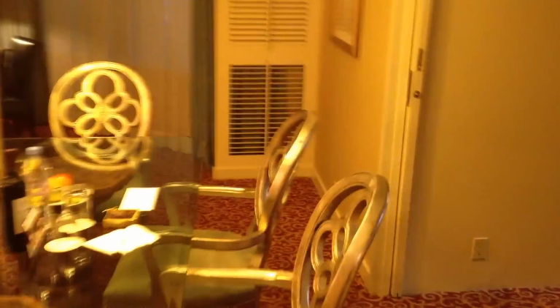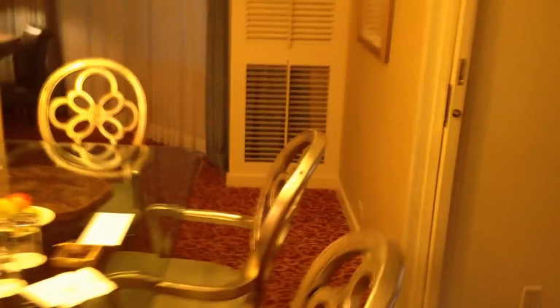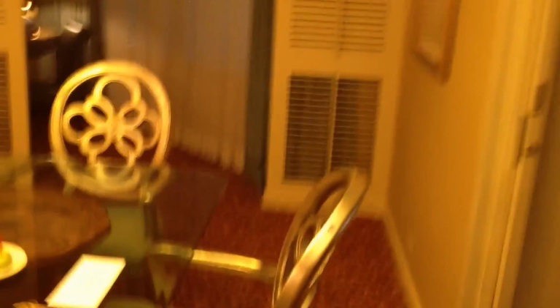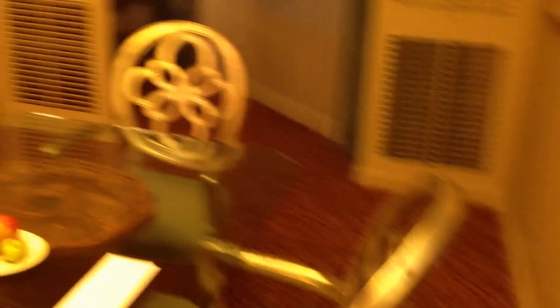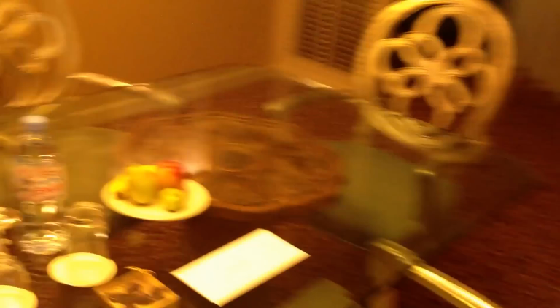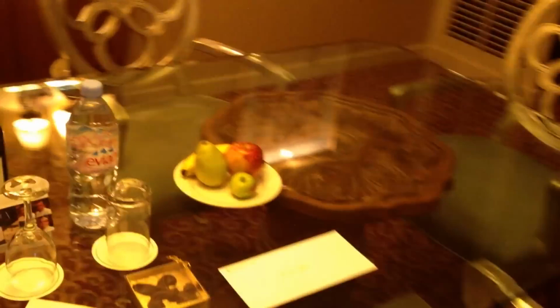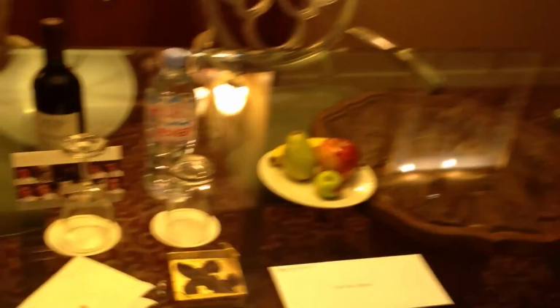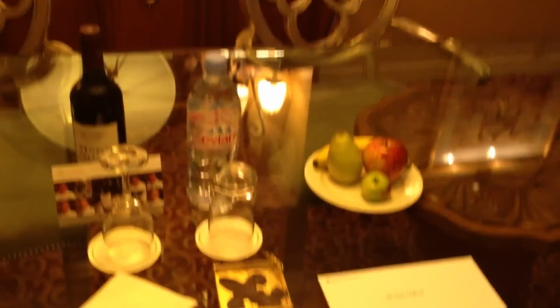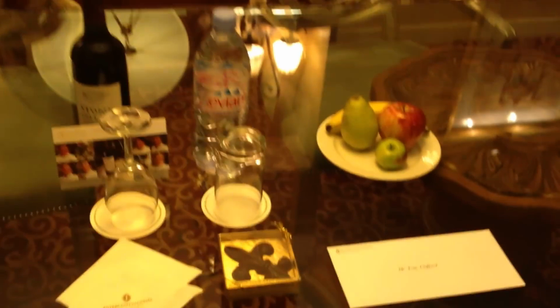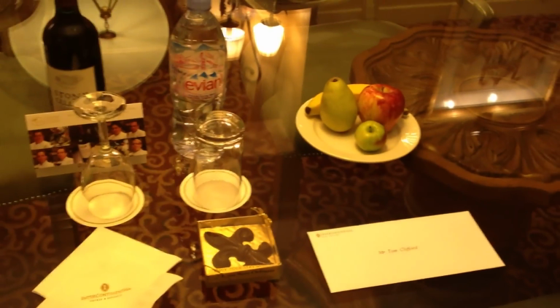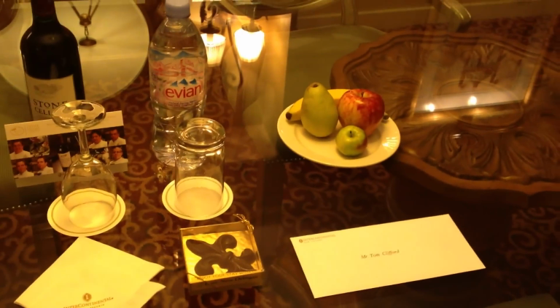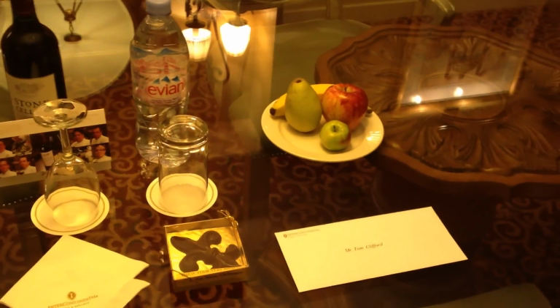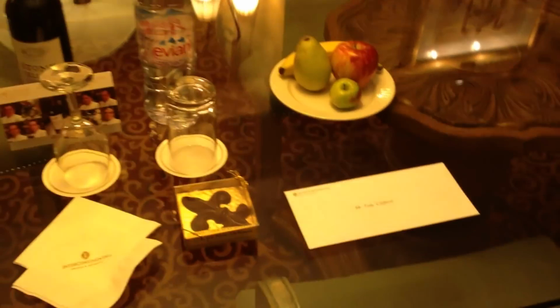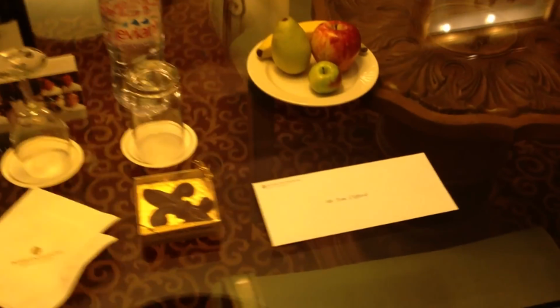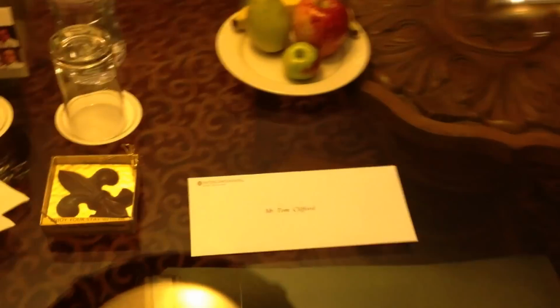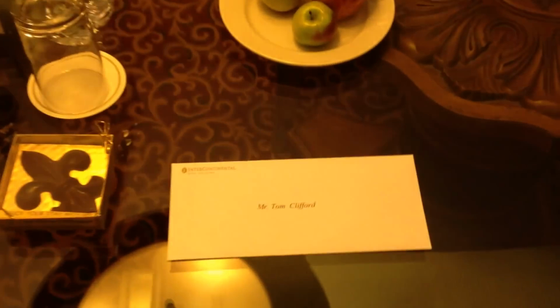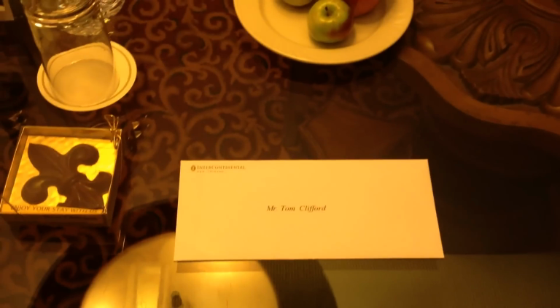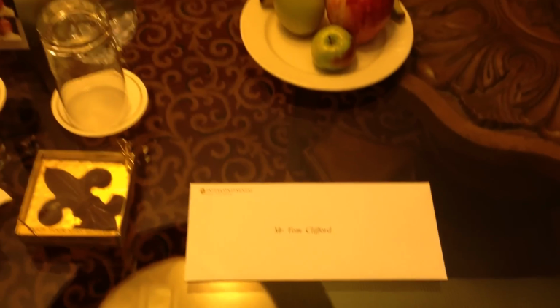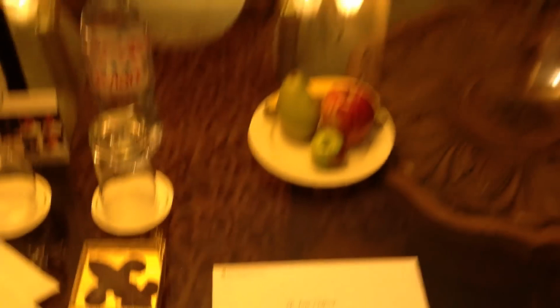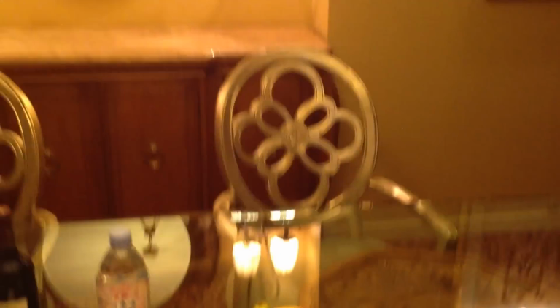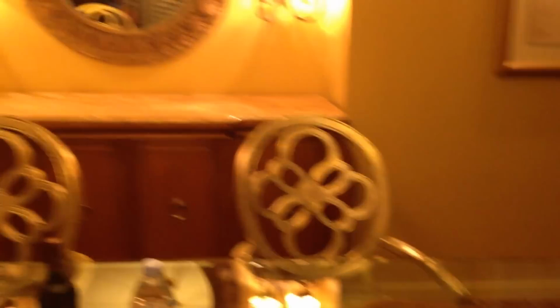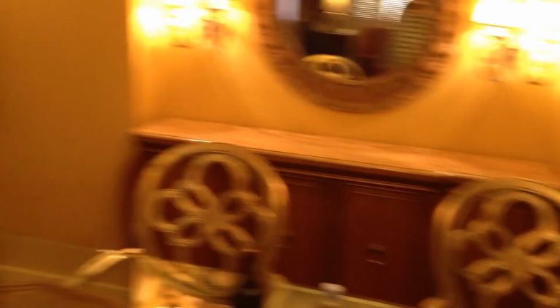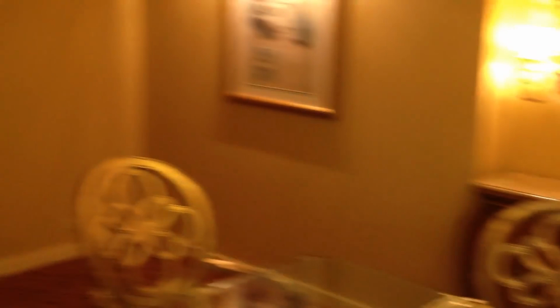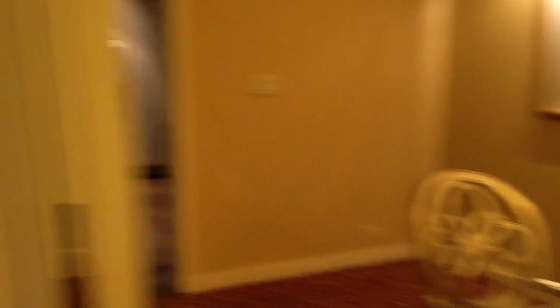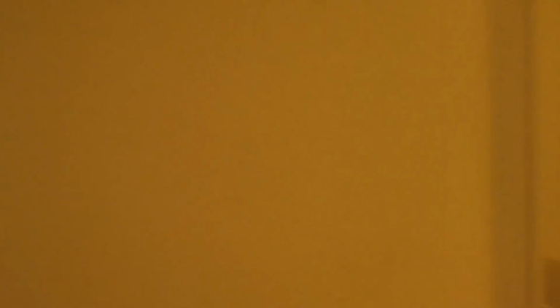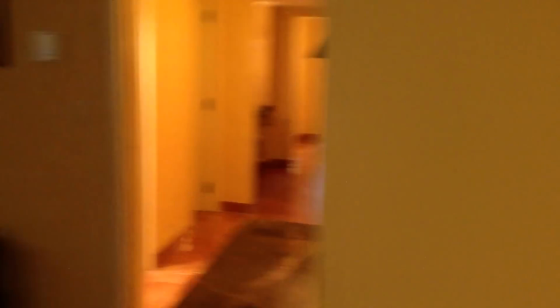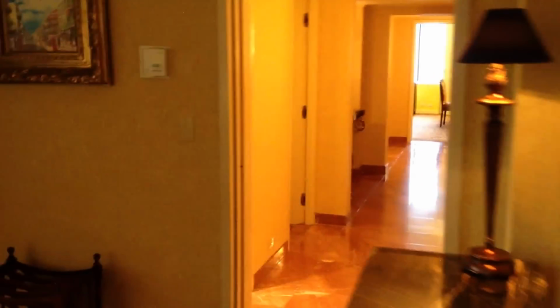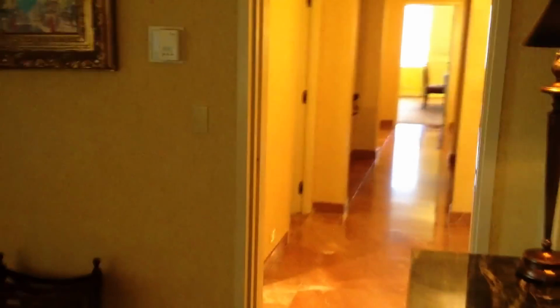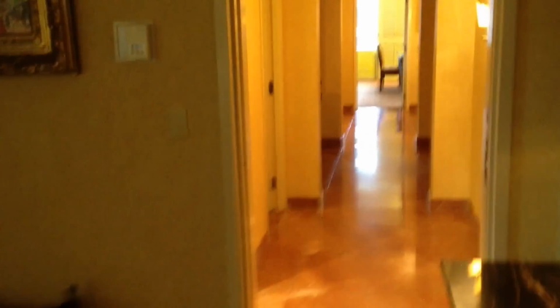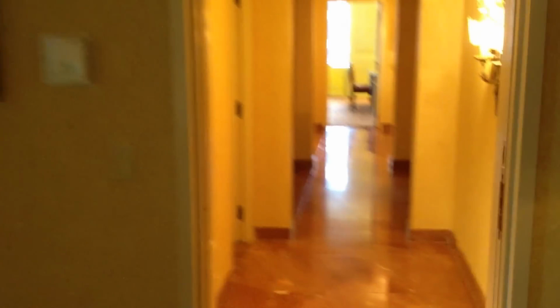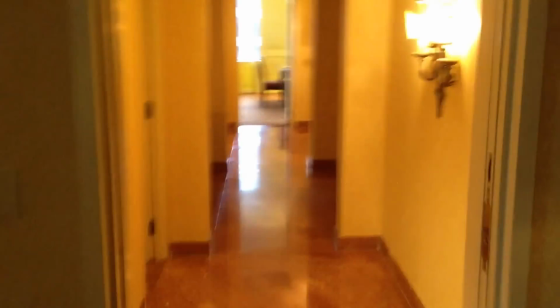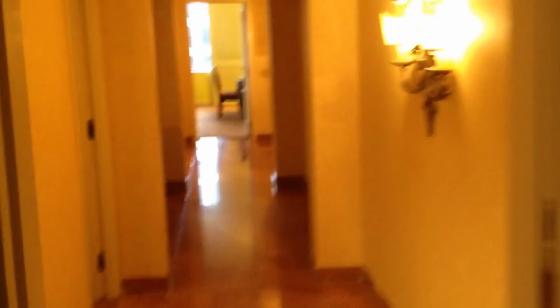Let's see what's here at the table. Evian Water — Hotel Intercontinental. Mr. Tom Clifford. Just to prove that that's my room. Awesome artwork on the walls, might have to take some of that. Let's go over the other side here.